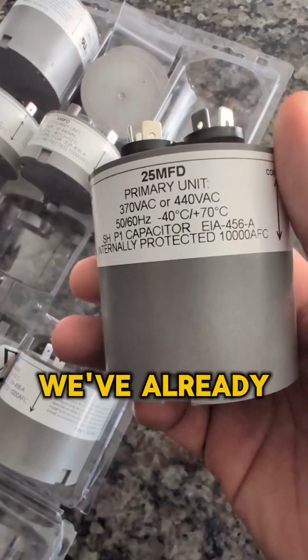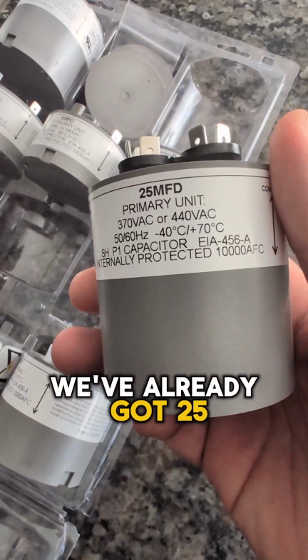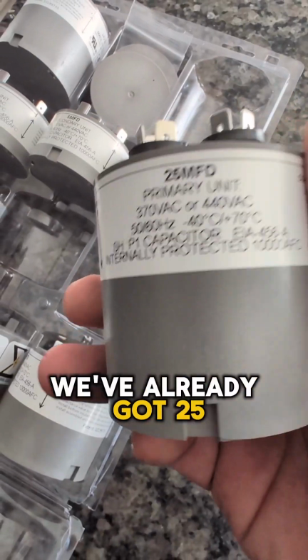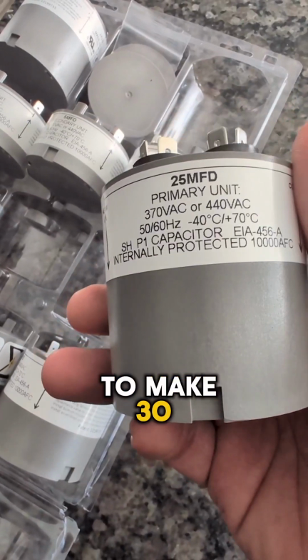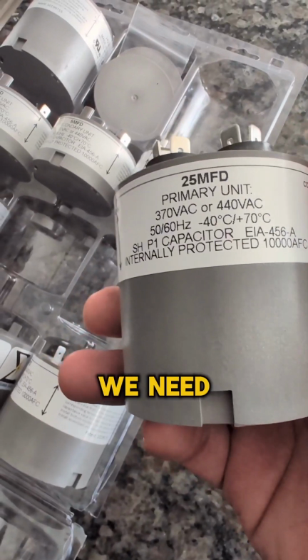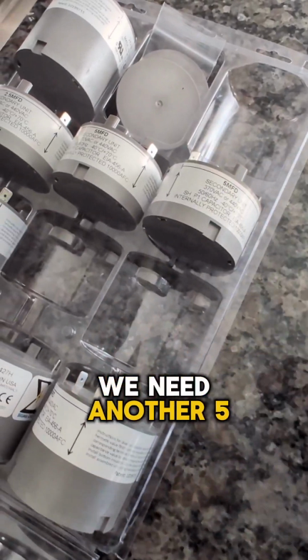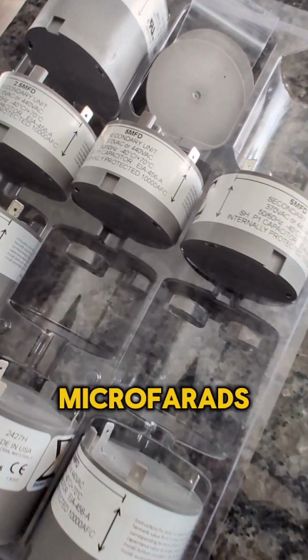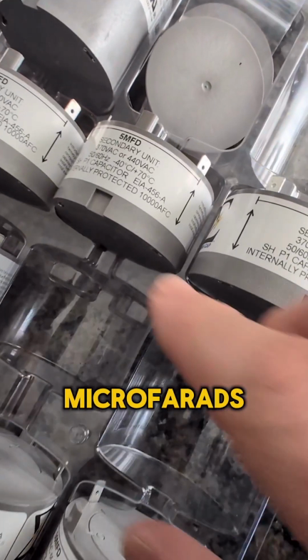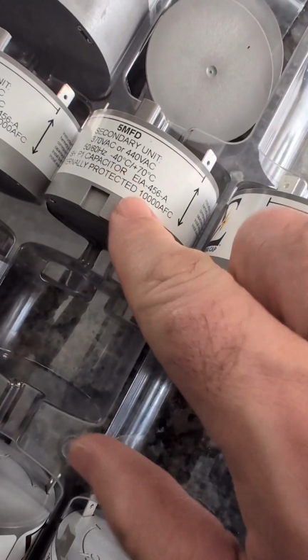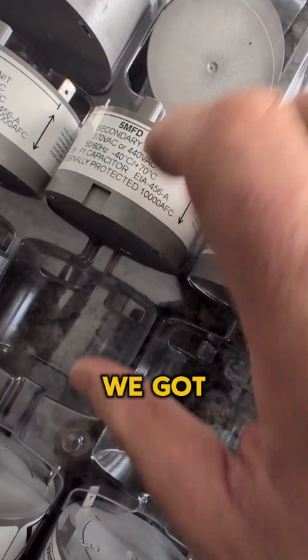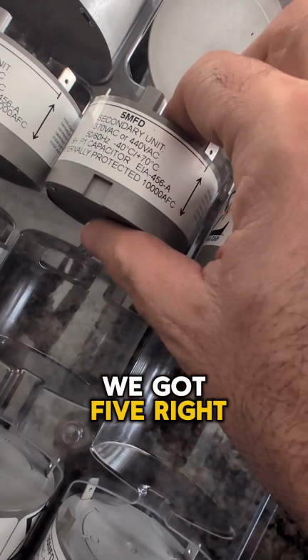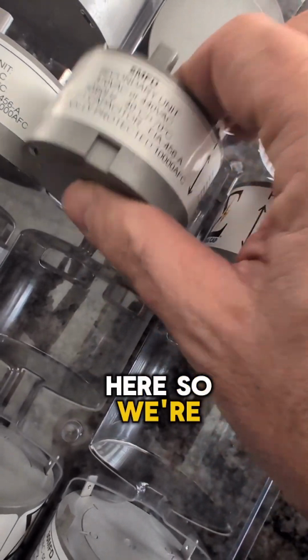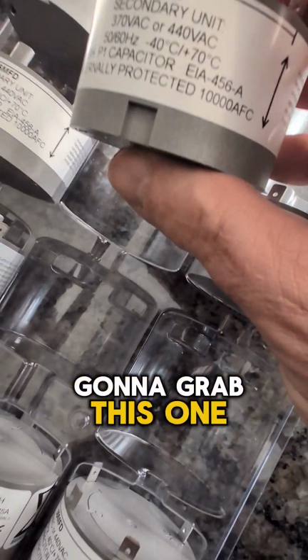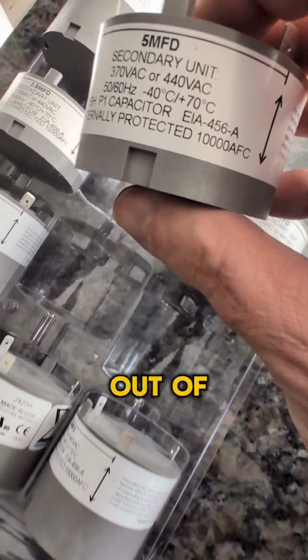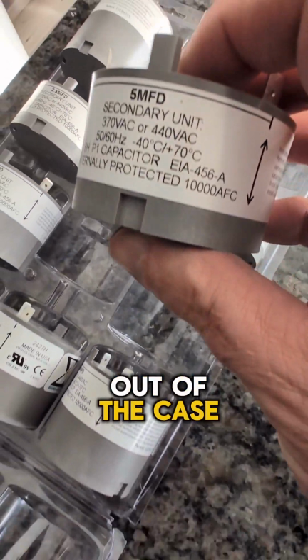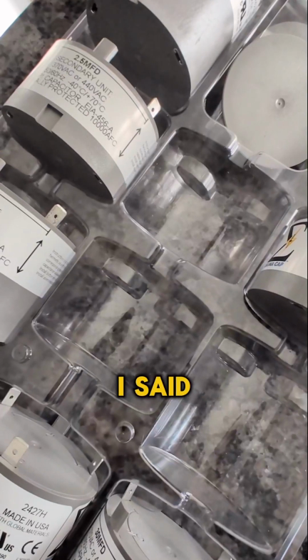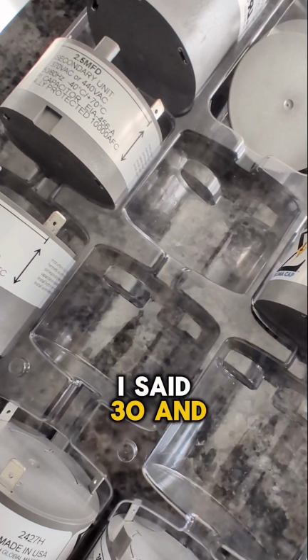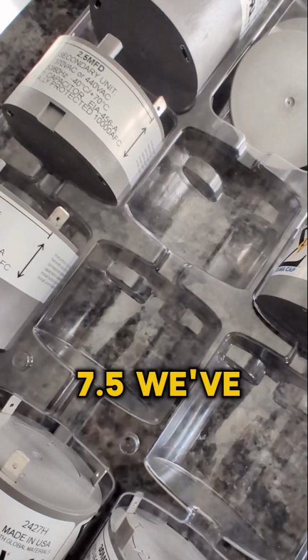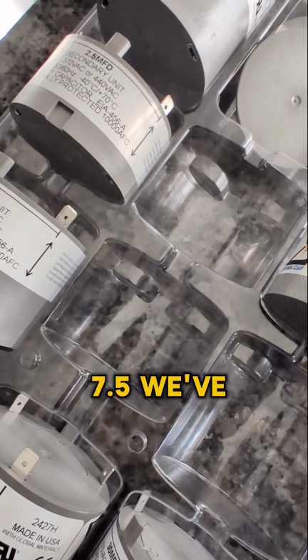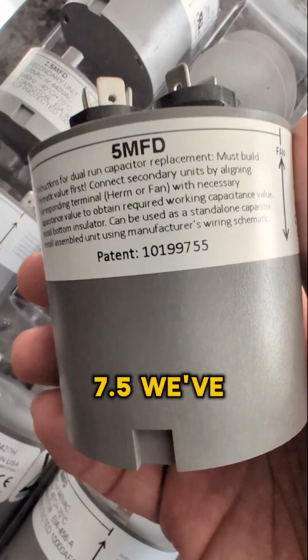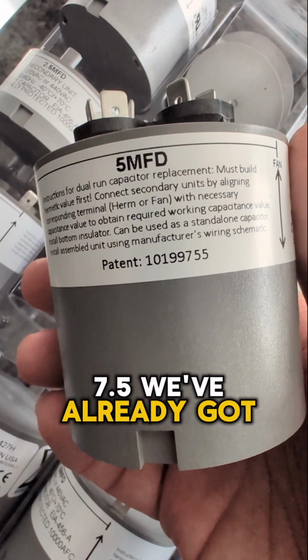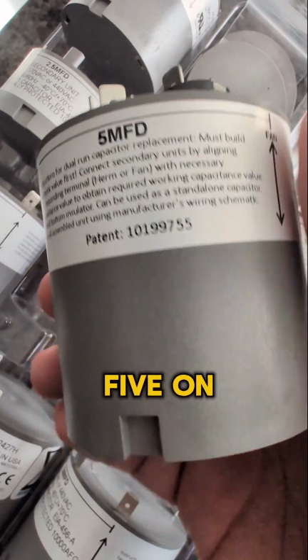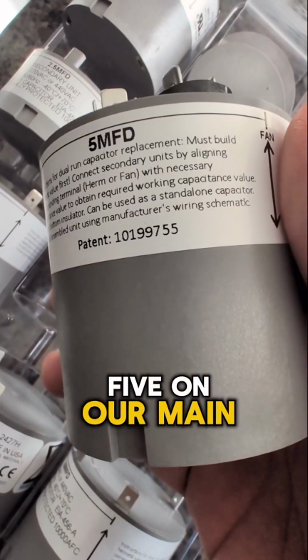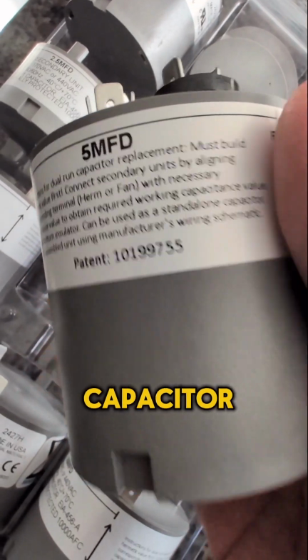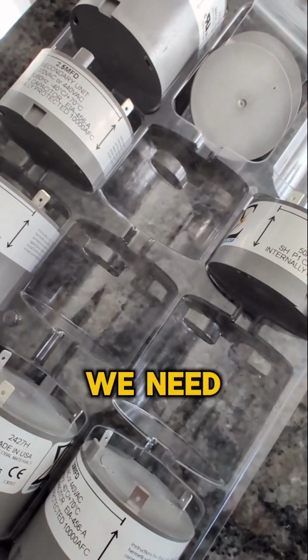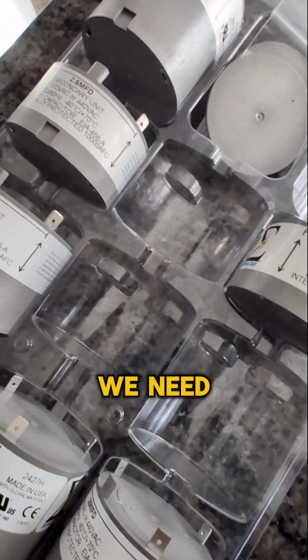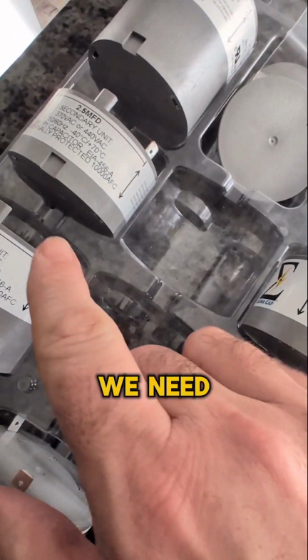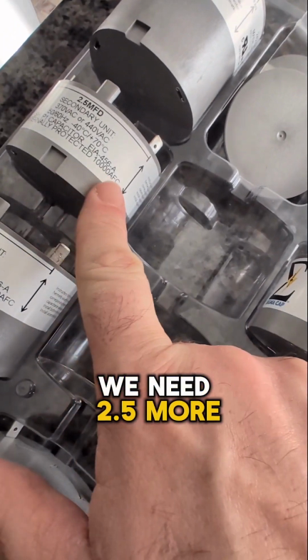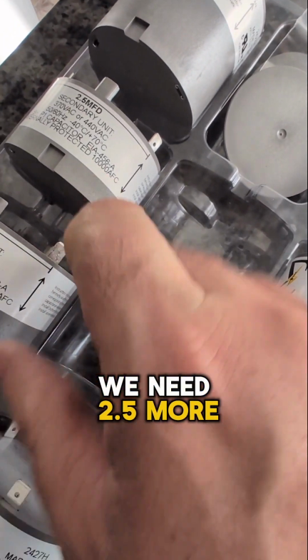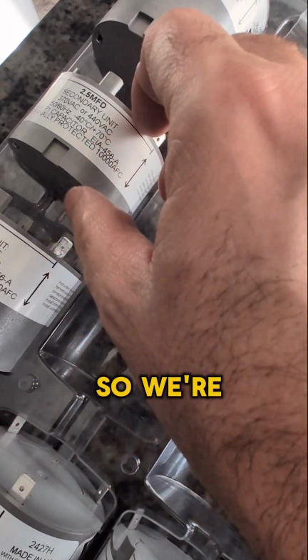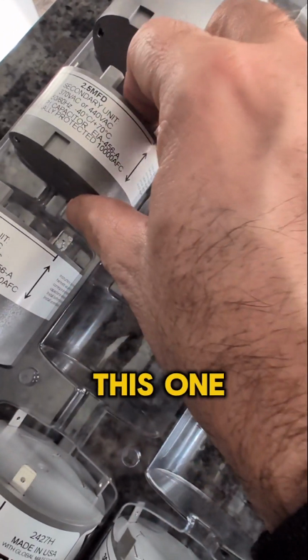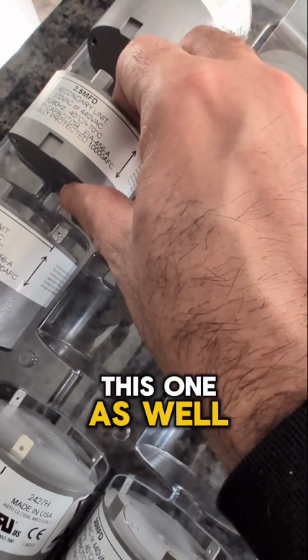We've already got 25. To make 30, we need another 5 microfarads — we've got 5 right here, so we're gonna grab this one out of the case. For the fan side, I said 7.5; we've already got 5 on our main capacitor, so we need 2.5 more, and we're gonna grab this one as well.